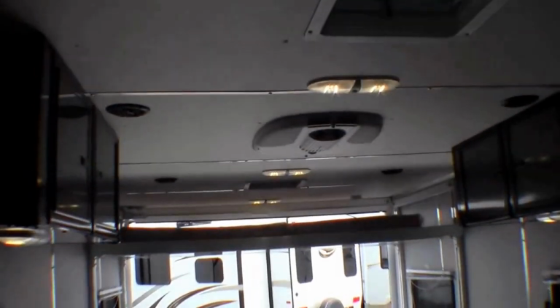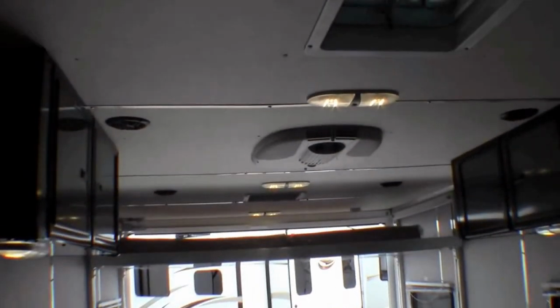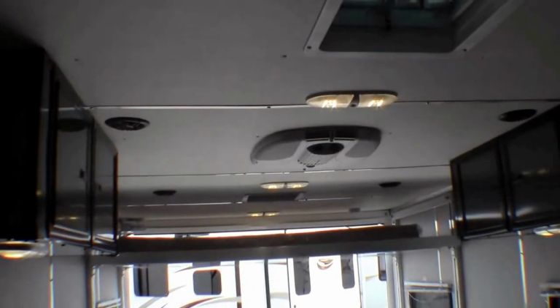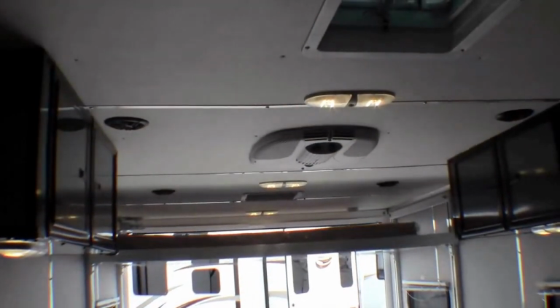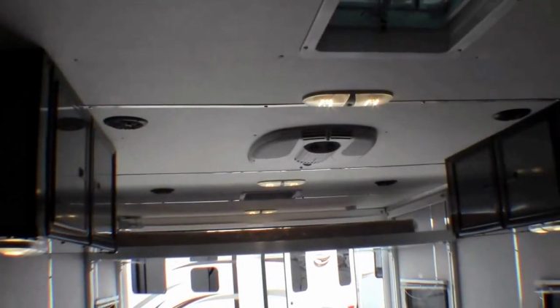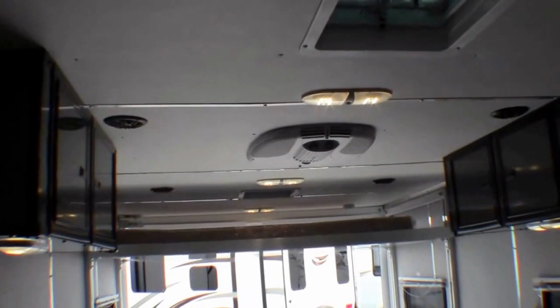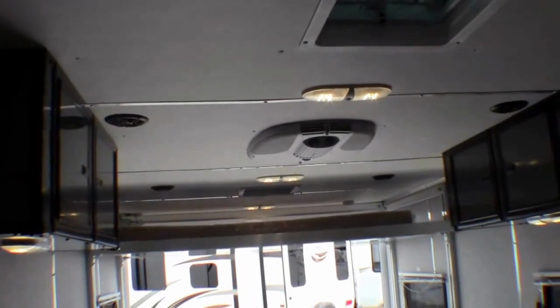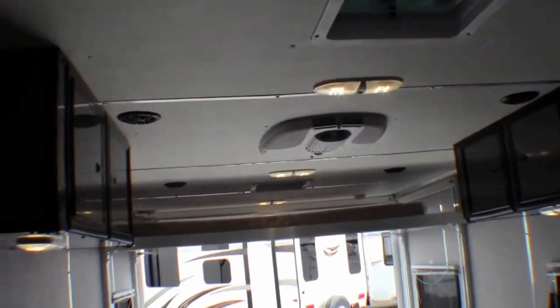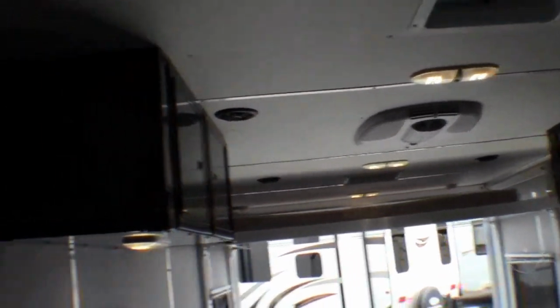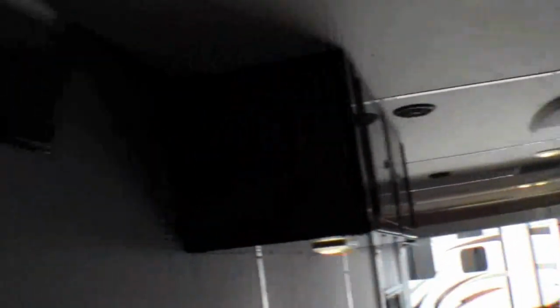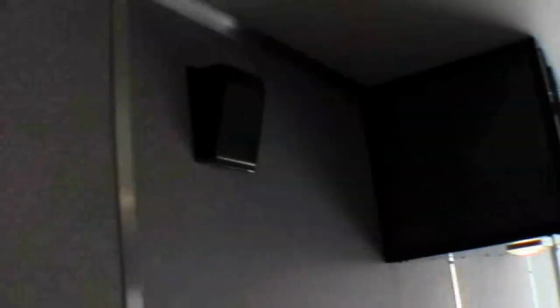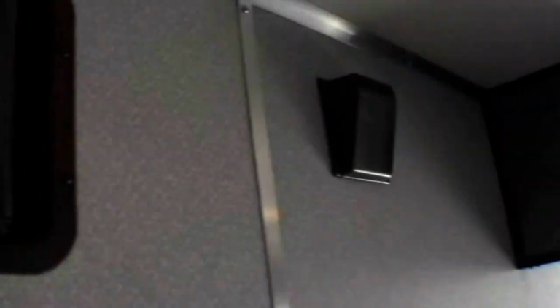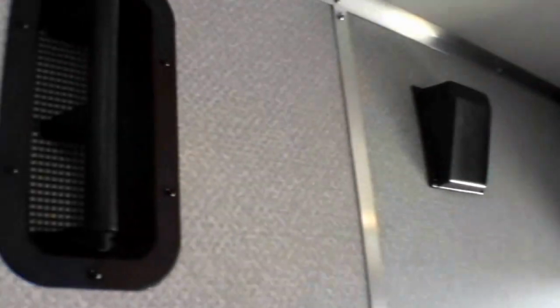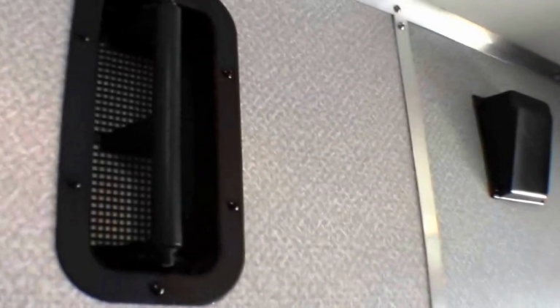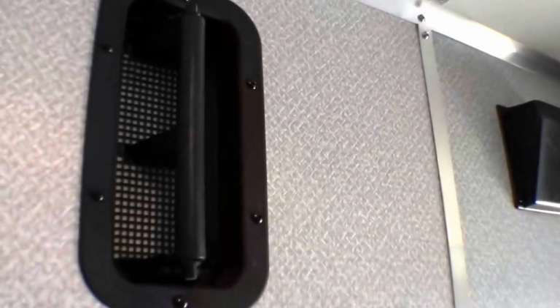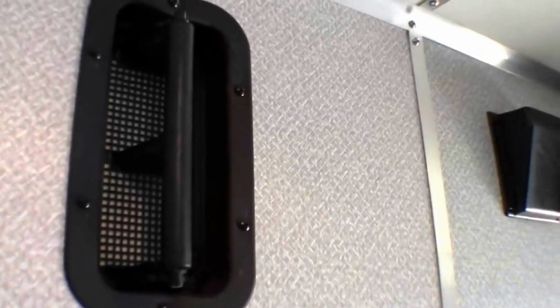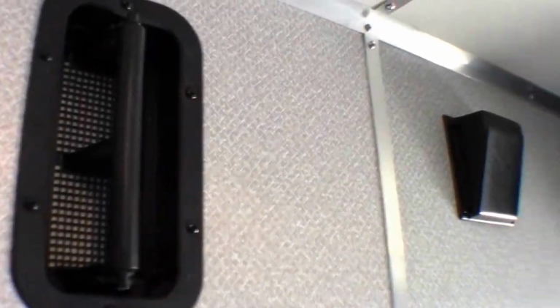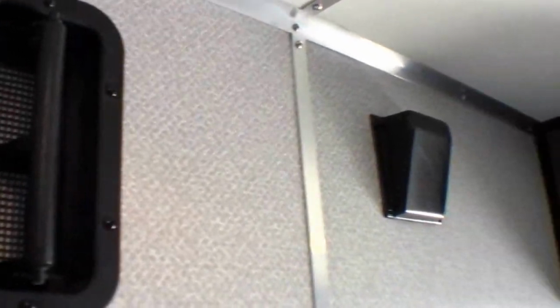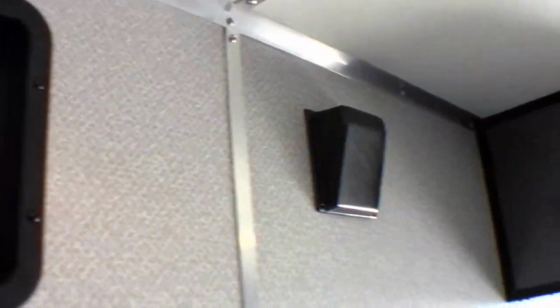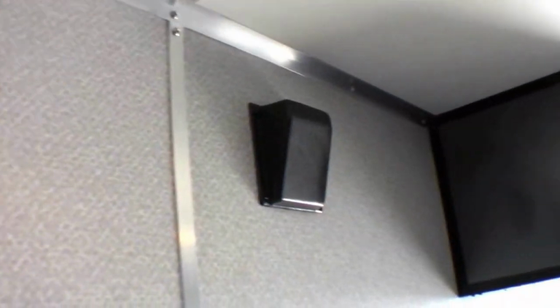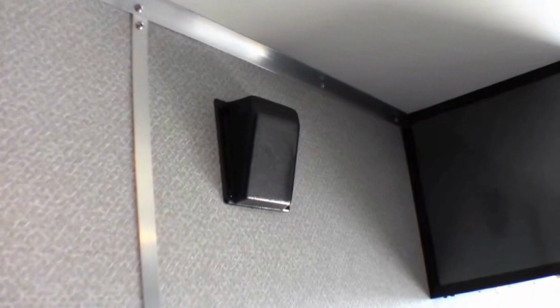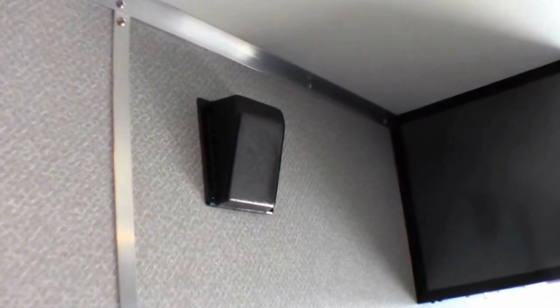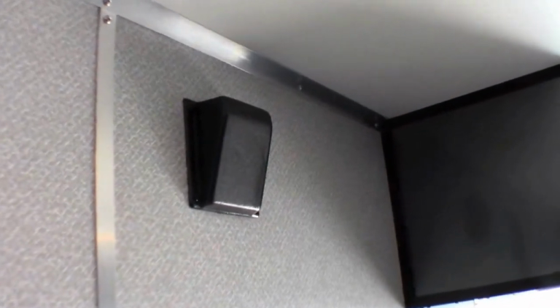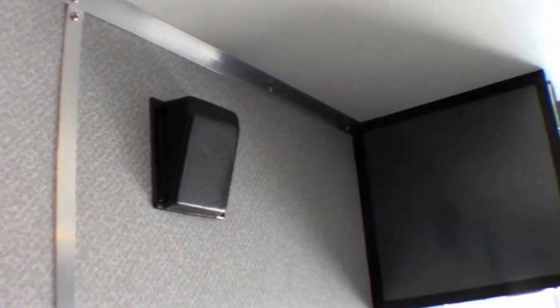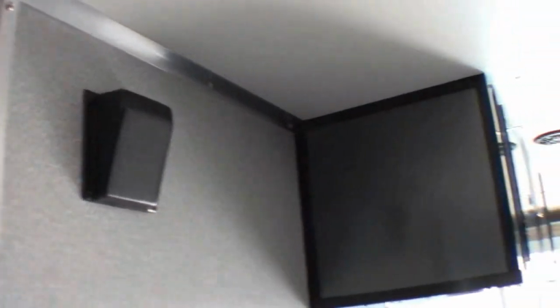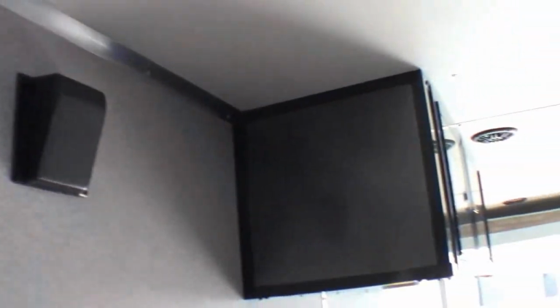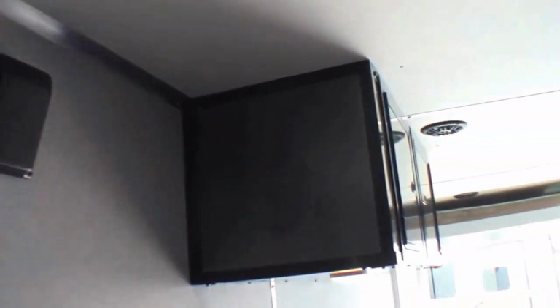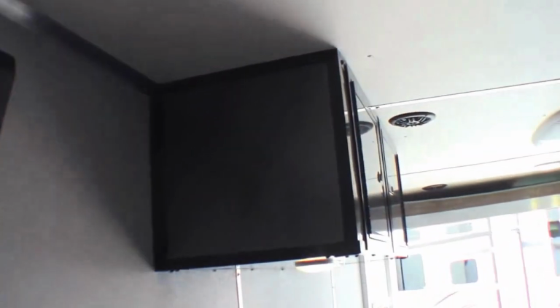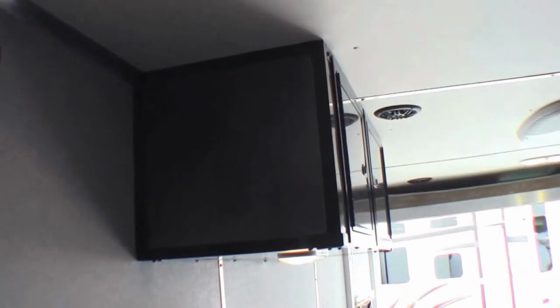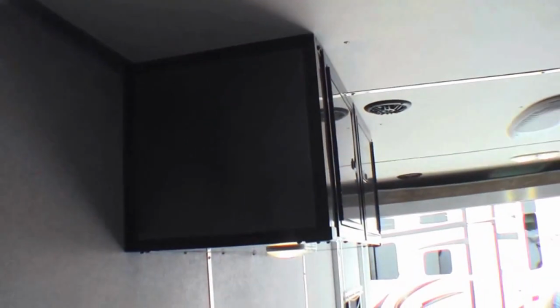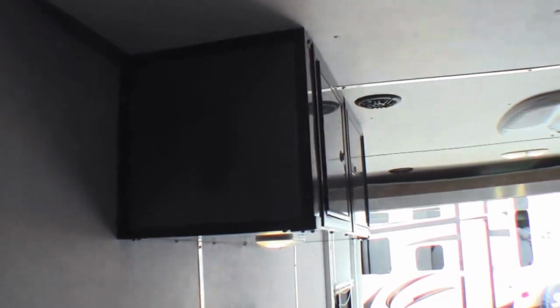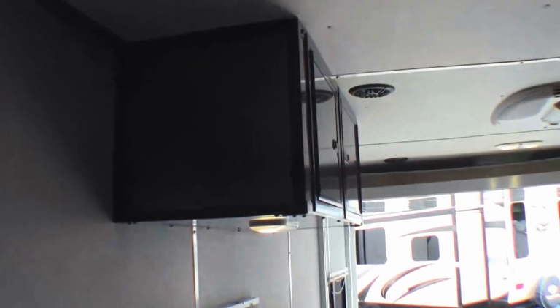You can see all your LED lighting and your air conditioner. Here's the inside of that exhaust vent. That's the inside of that speaker. Plenty of storage up on the ceiling.